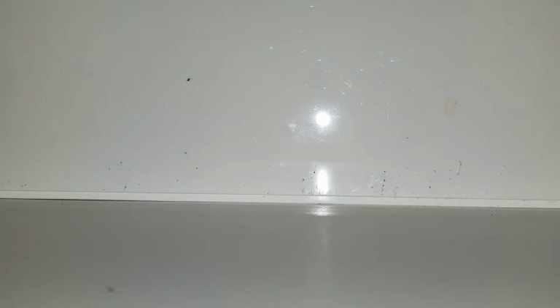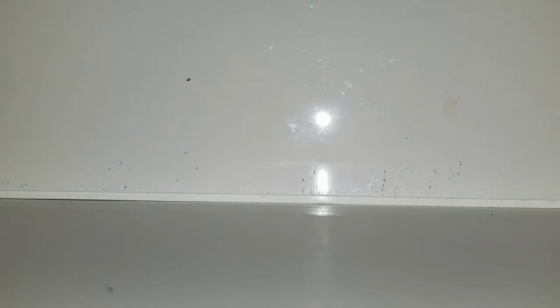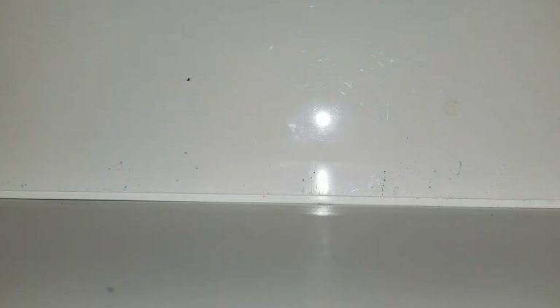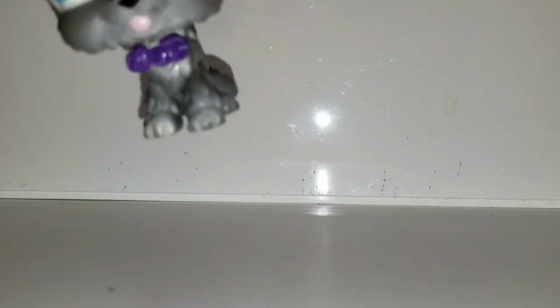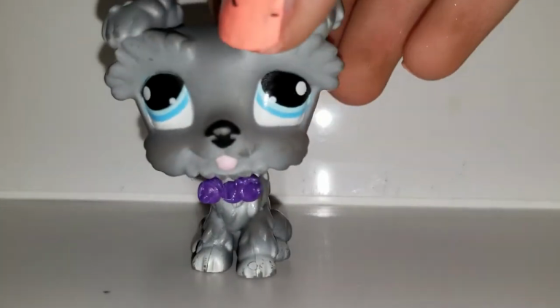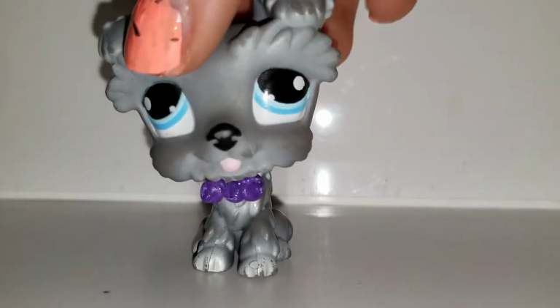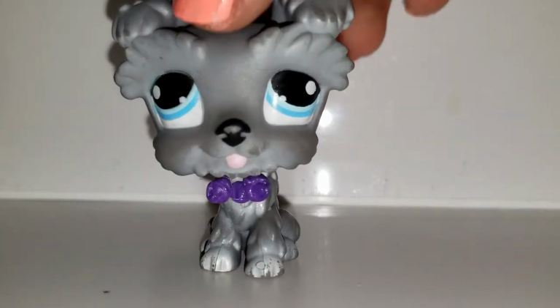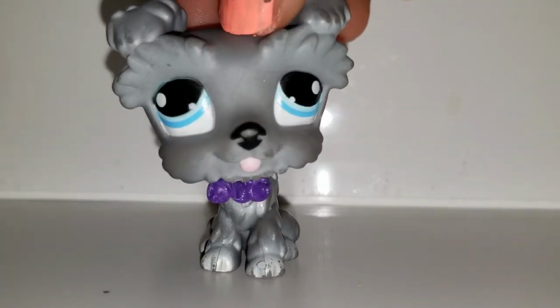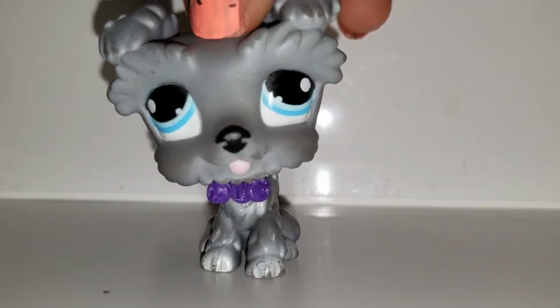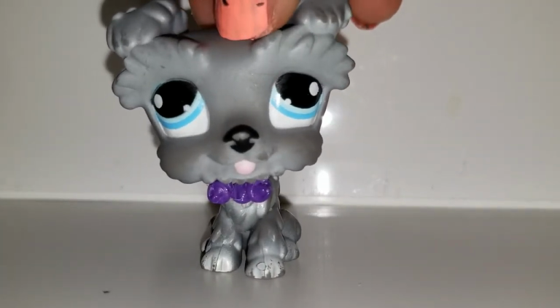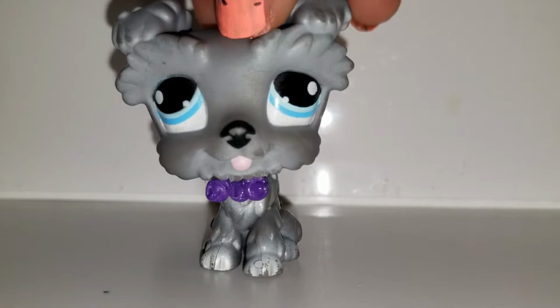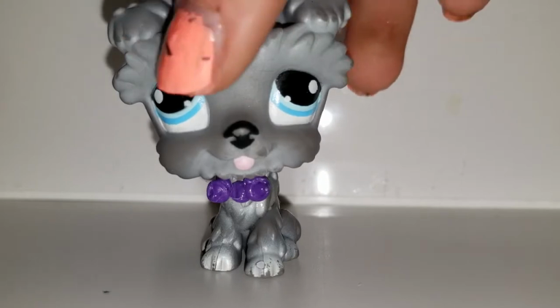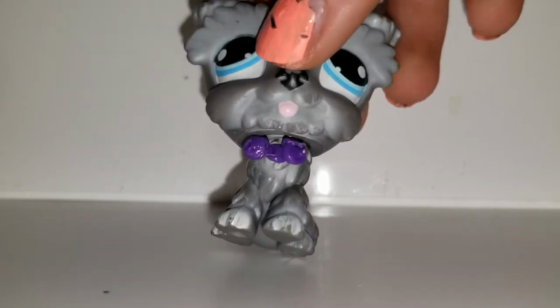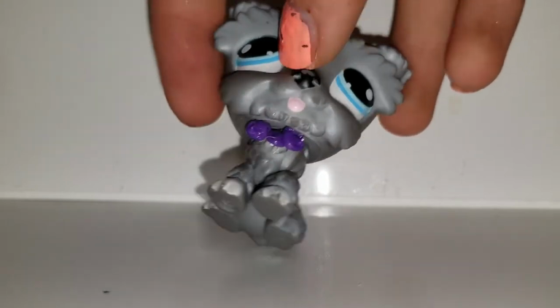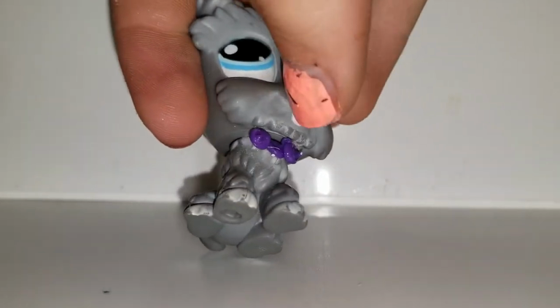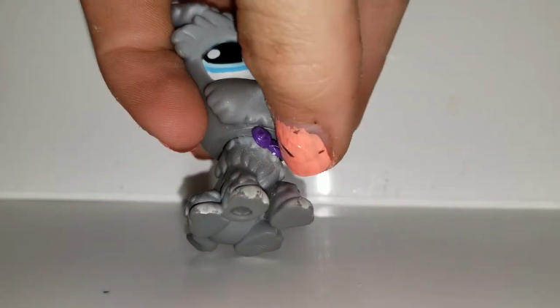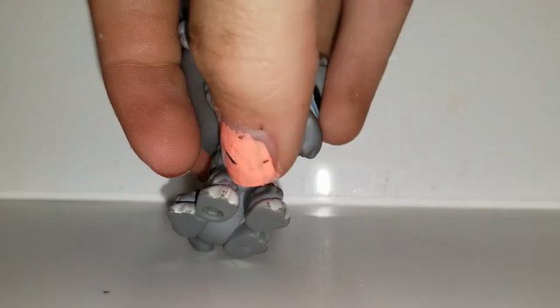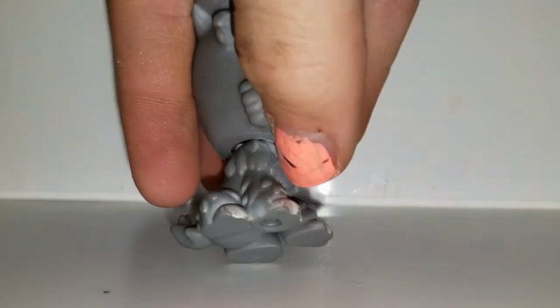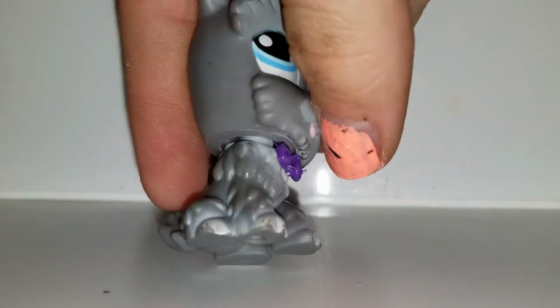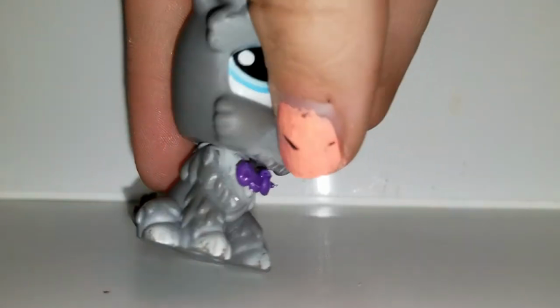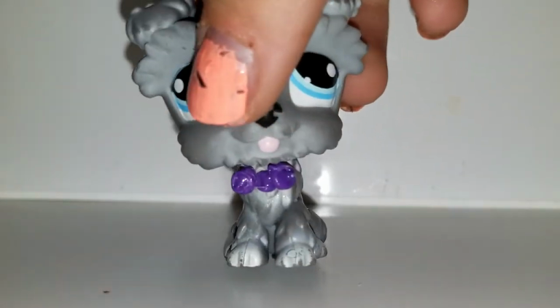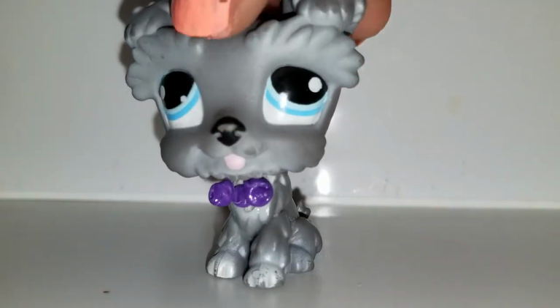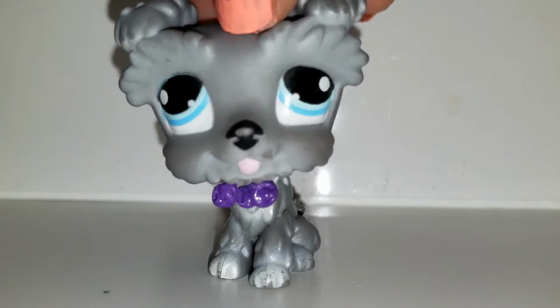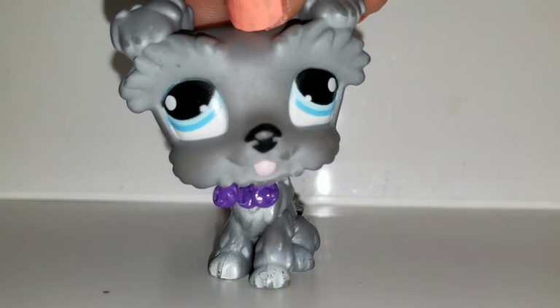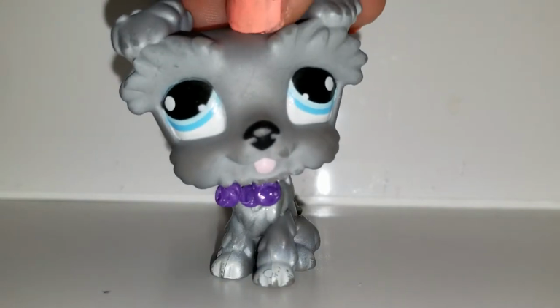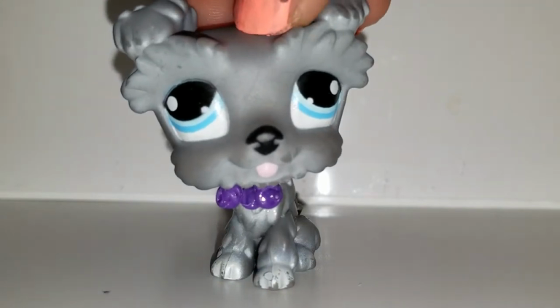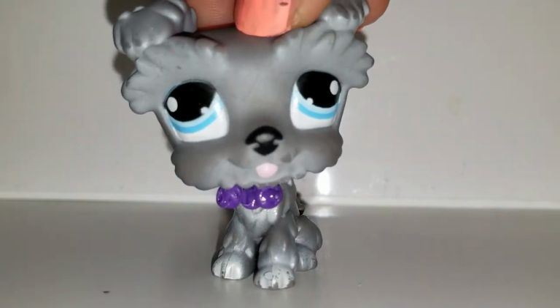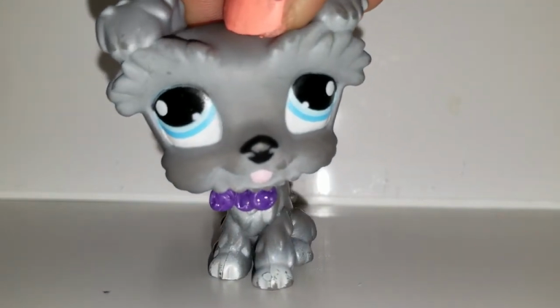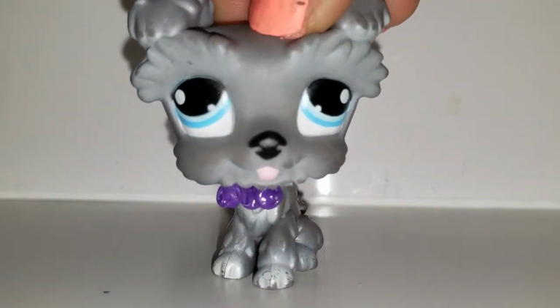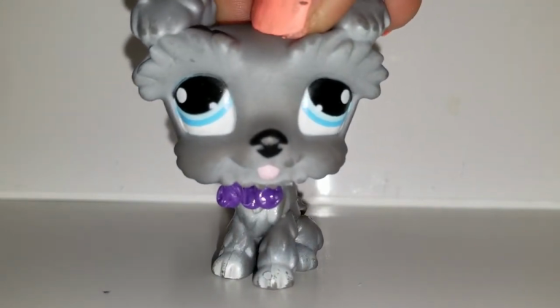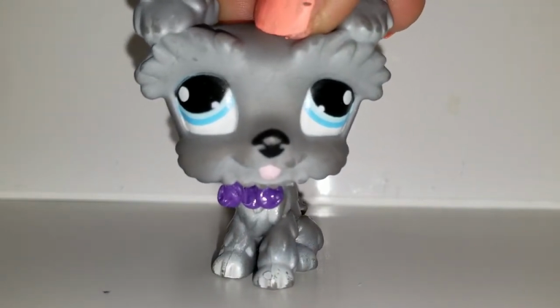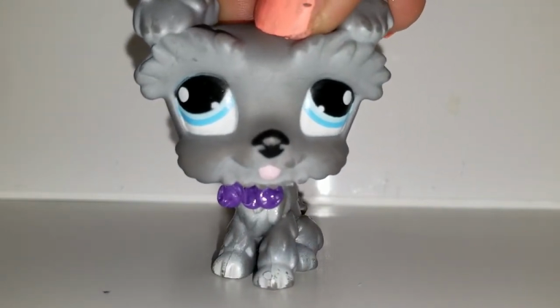Next we have this little guy — I believe it's called a schnauzer. With my 3D pen I made him a little bow tie and super glued it on because I think he looks like a cute little old man. I really like him — he's super cute.